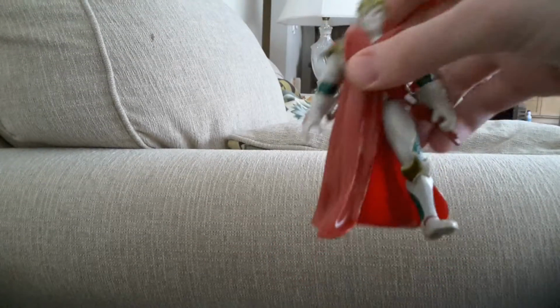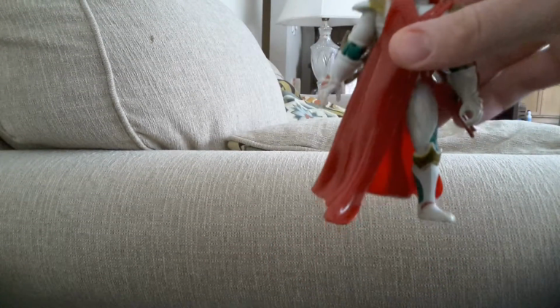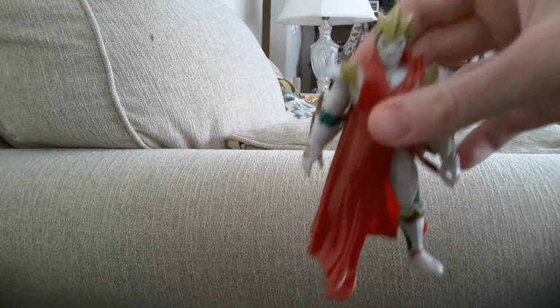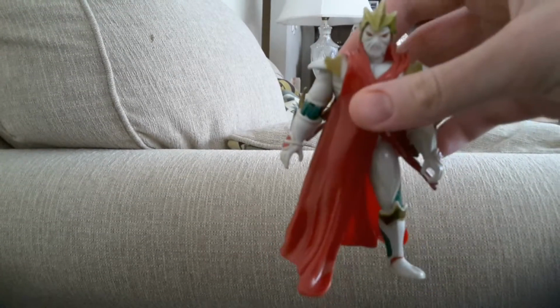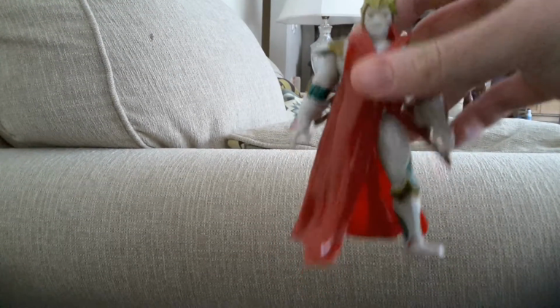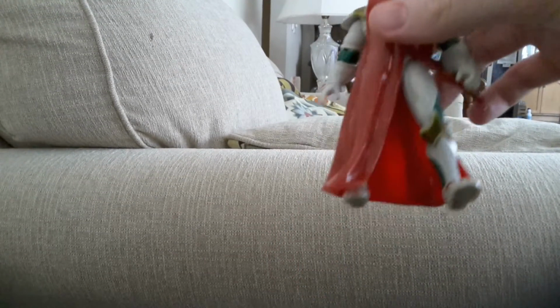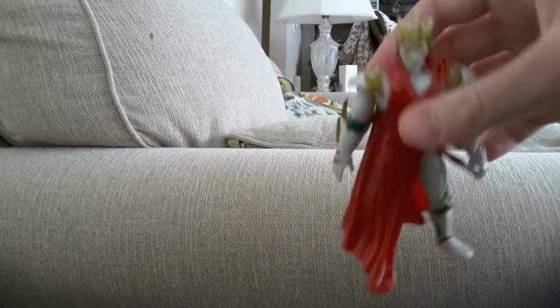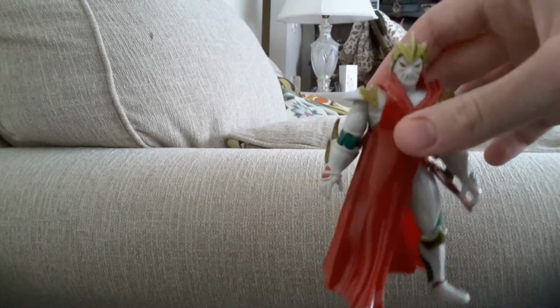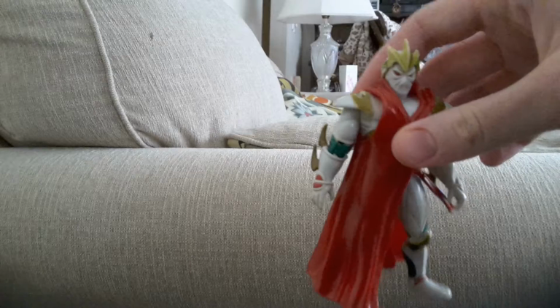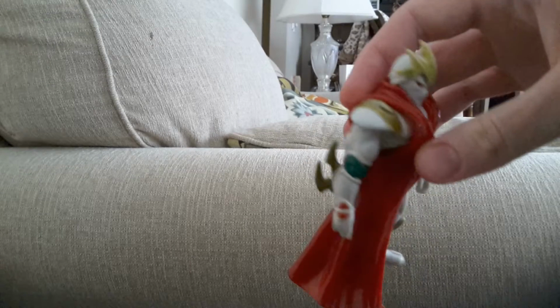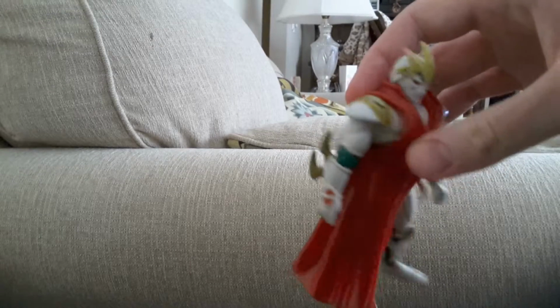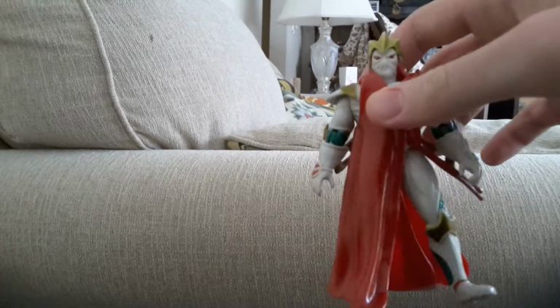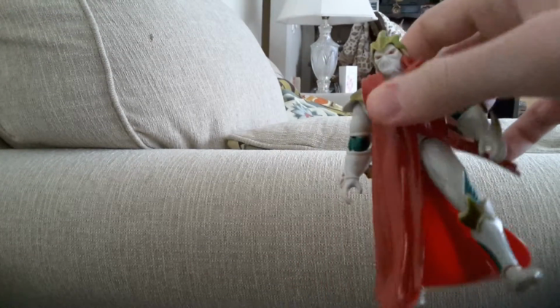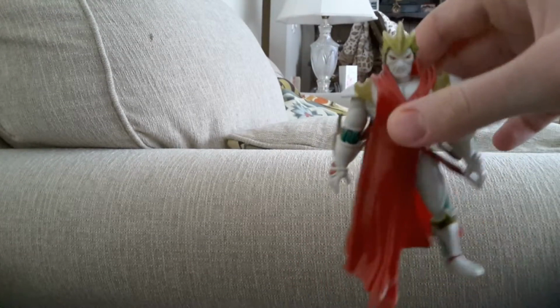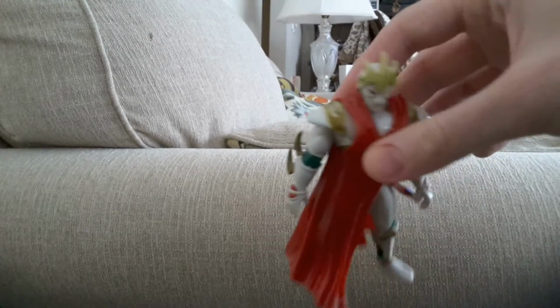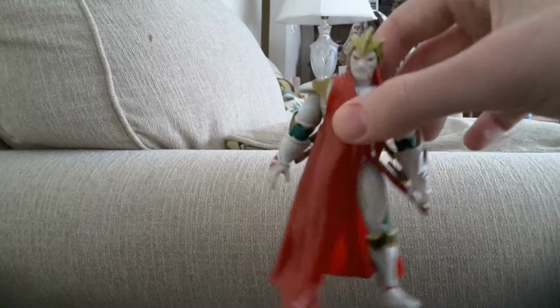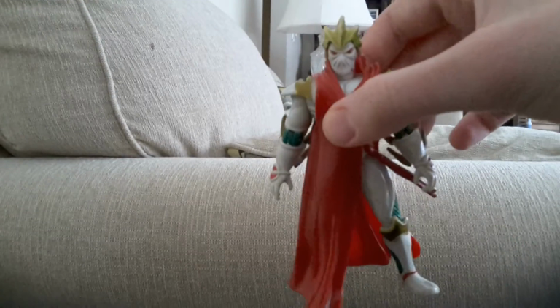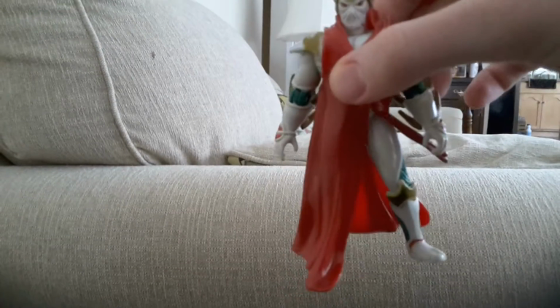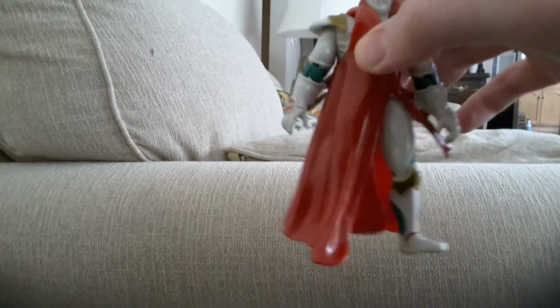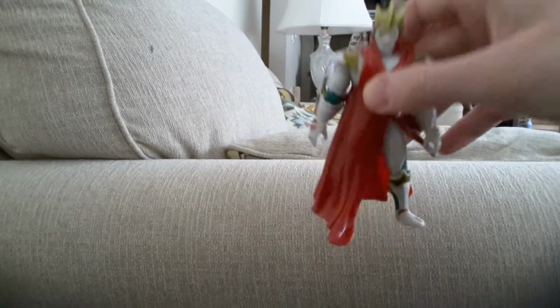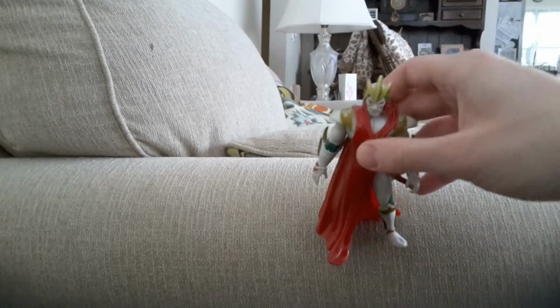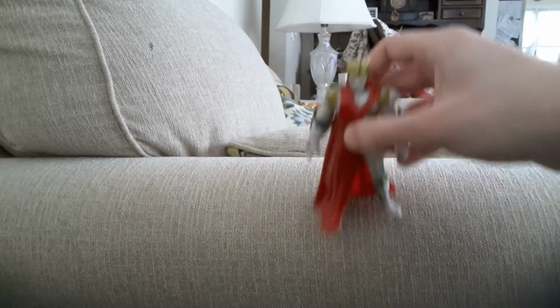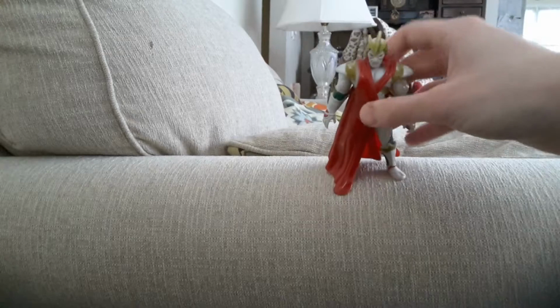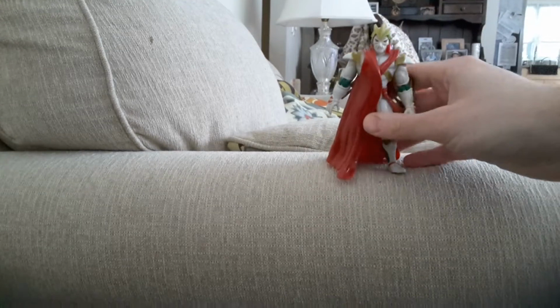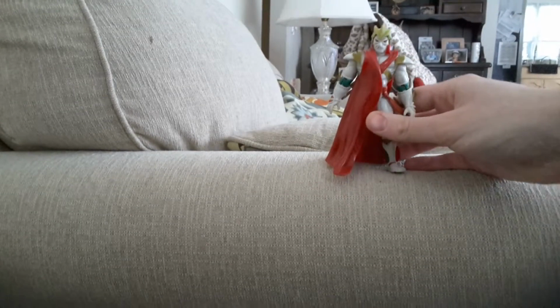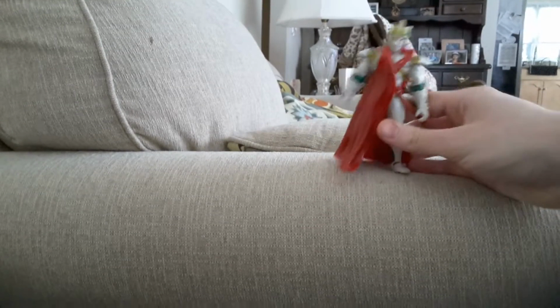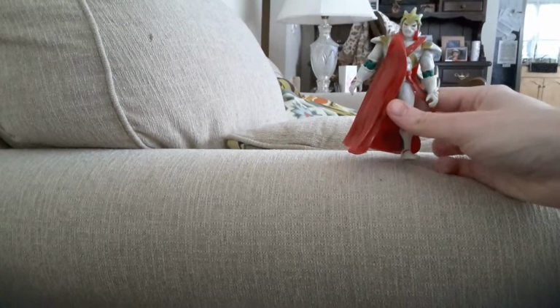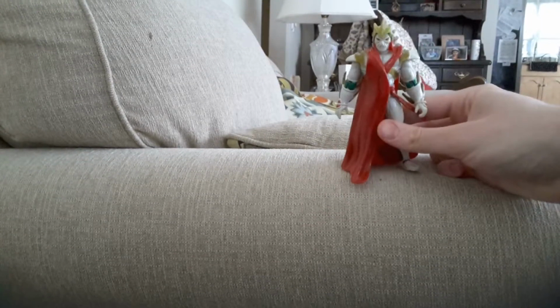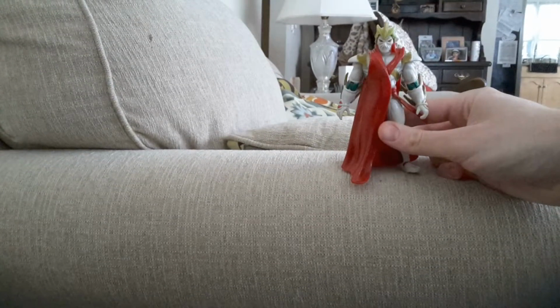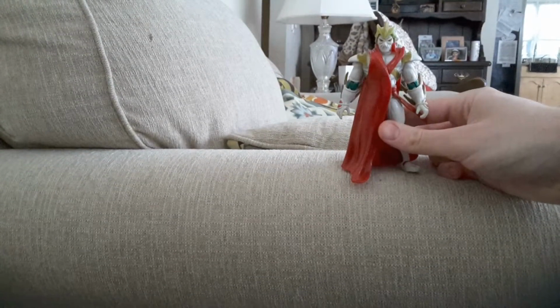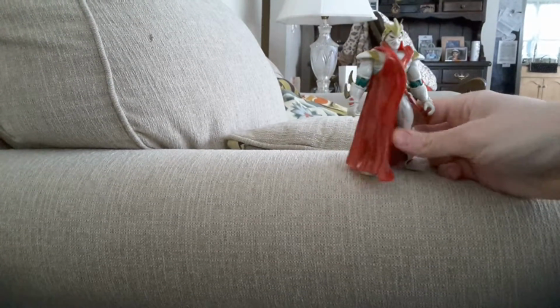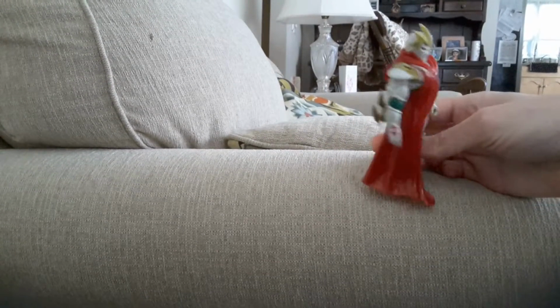I don't know if you can see that — it looks really tiny, that lettering is. I don't know if I got a clear picture of it or not. Yeah, this guy — I don't know who this guy is.